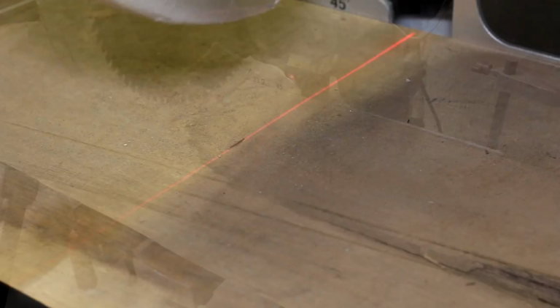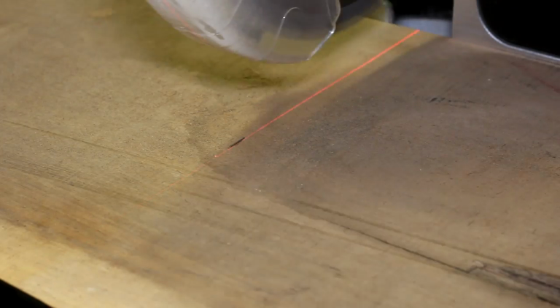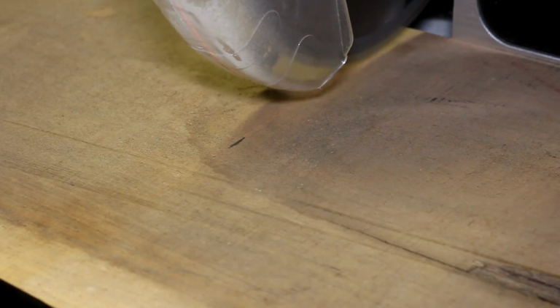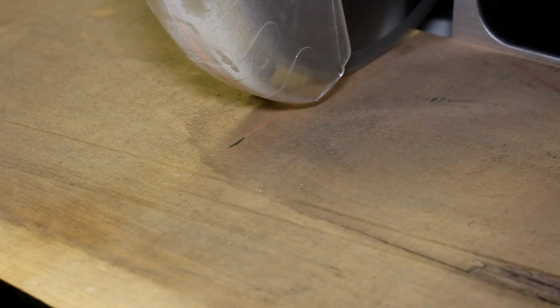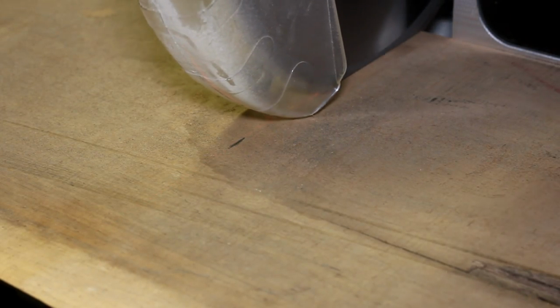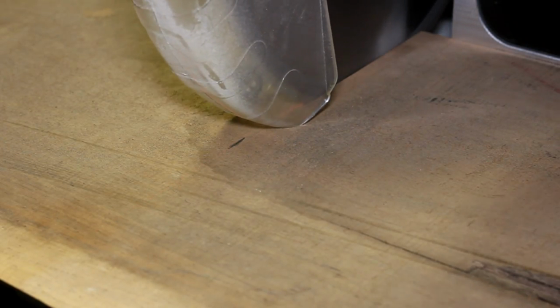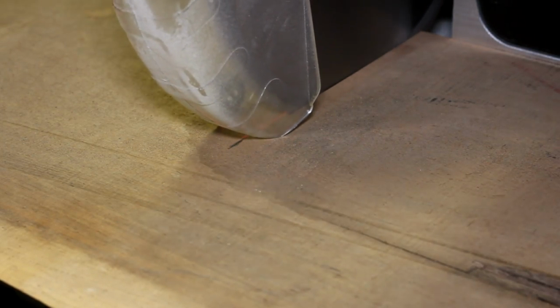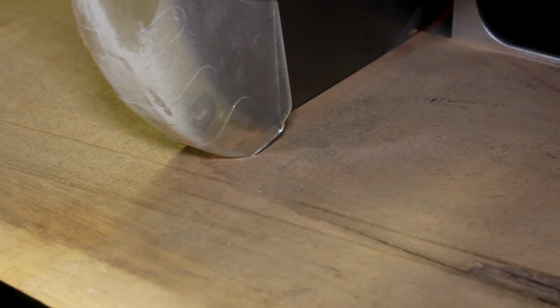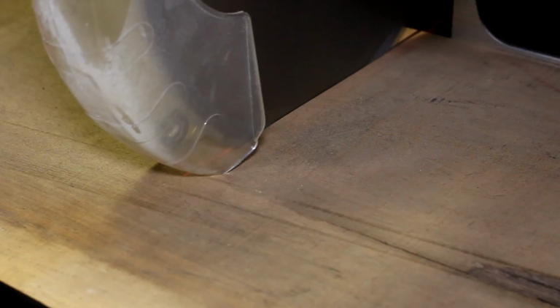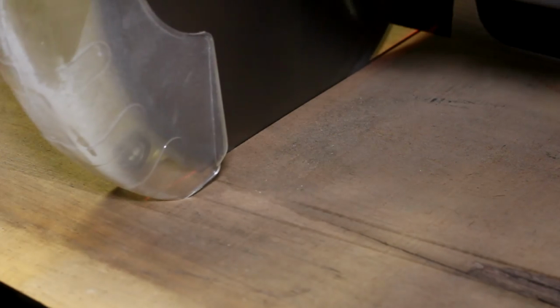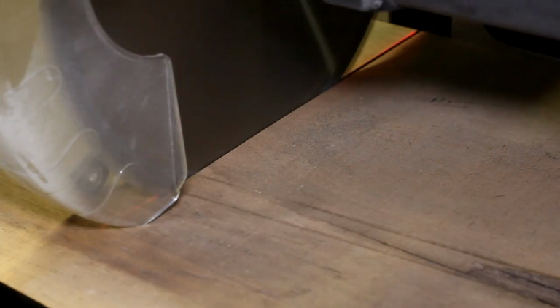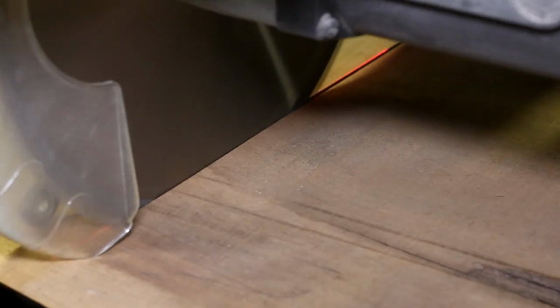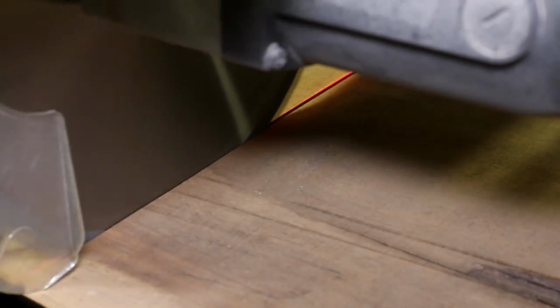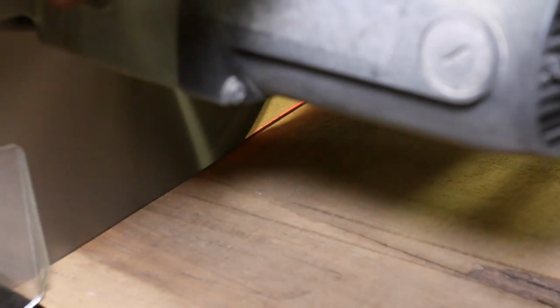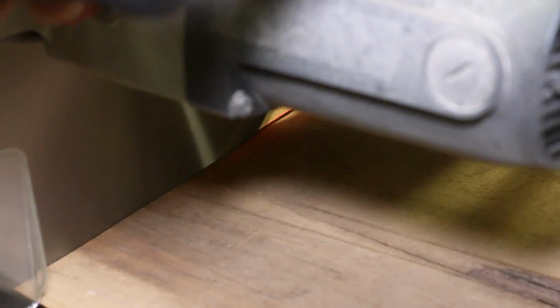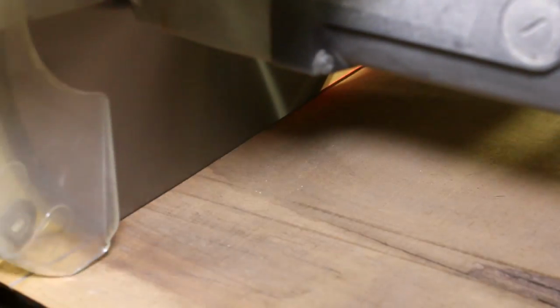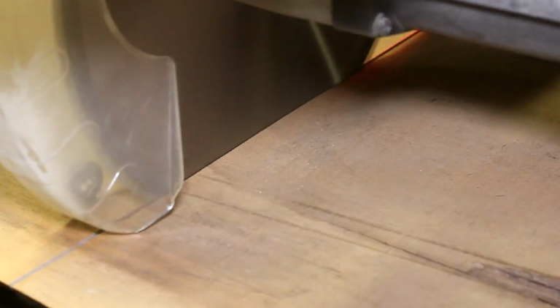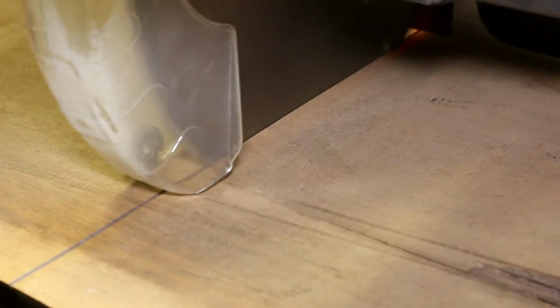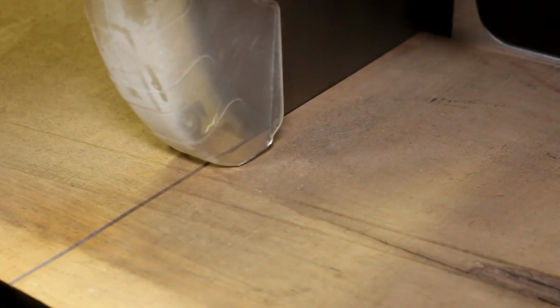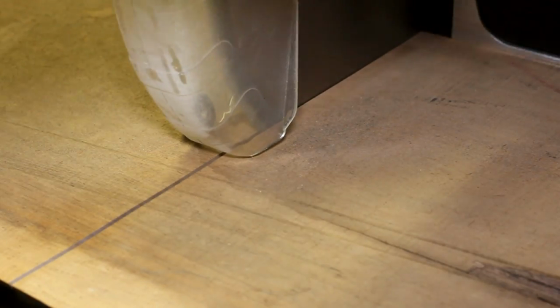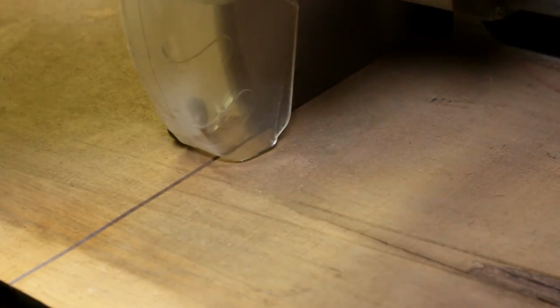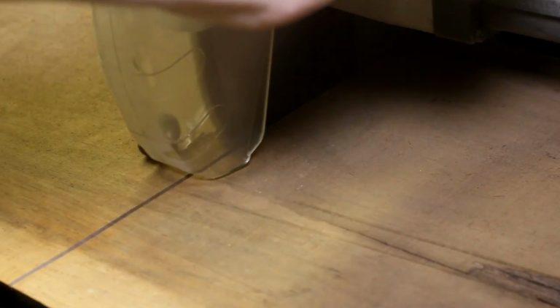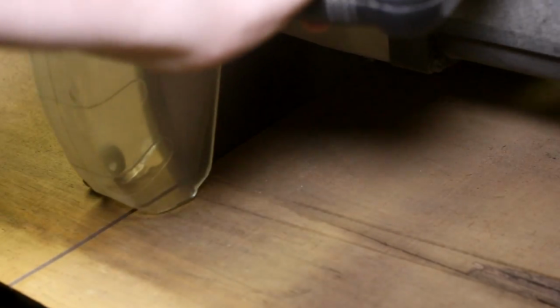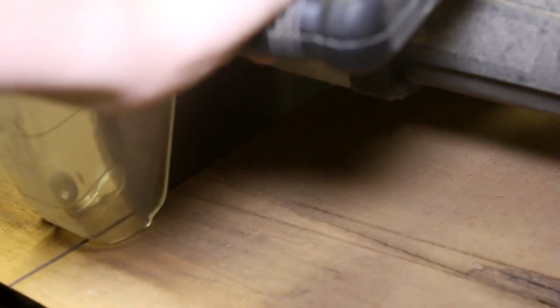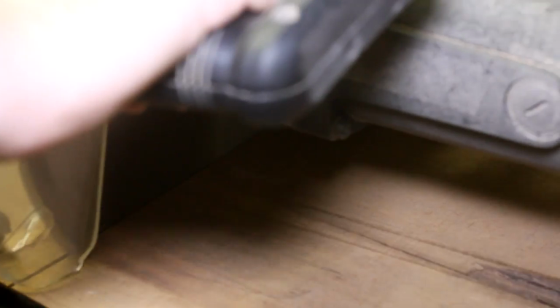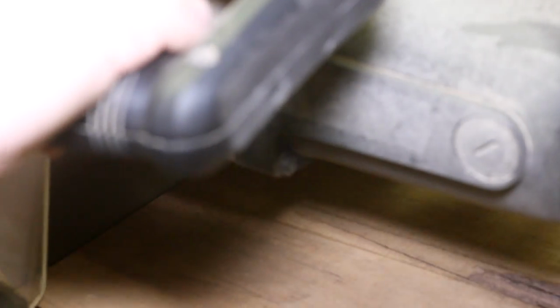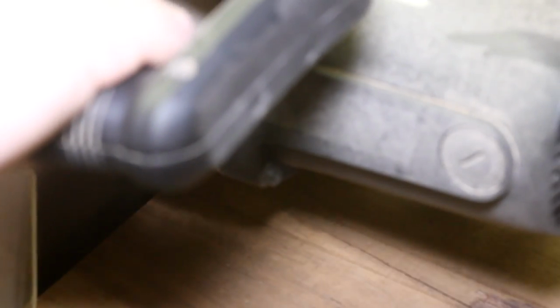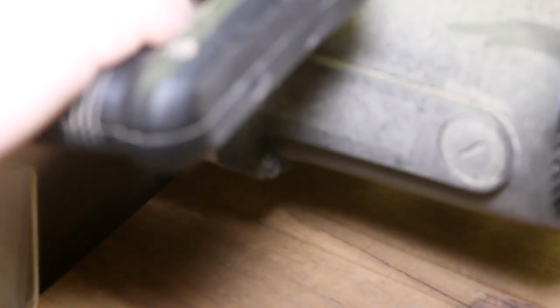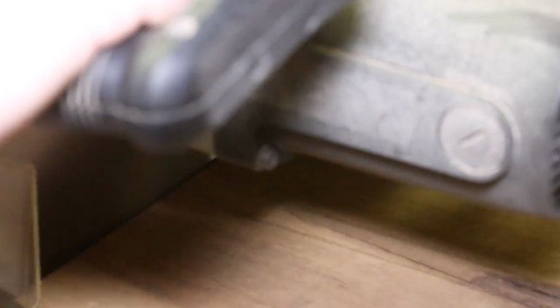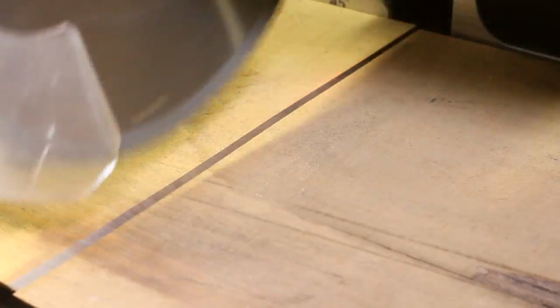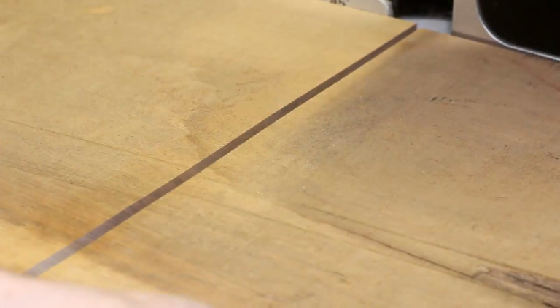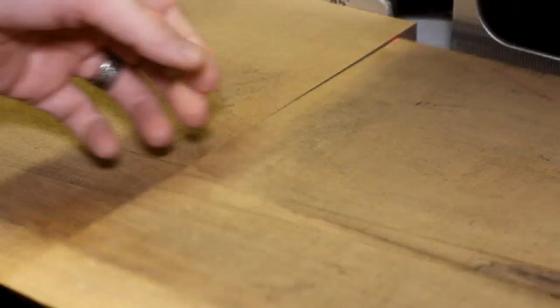And then to jazz it up a bit, I figured a contrasting inlay would look pretty sharp. I'll also work in another neat feature into the bottom, which I think will make using the board even easier.